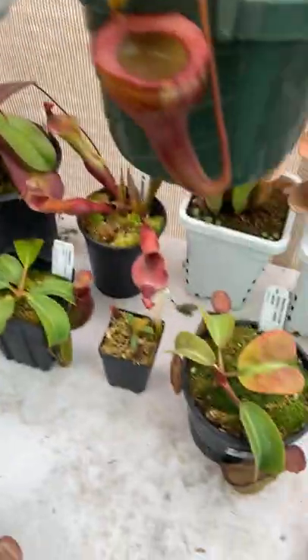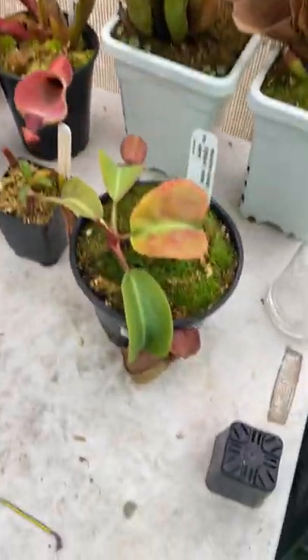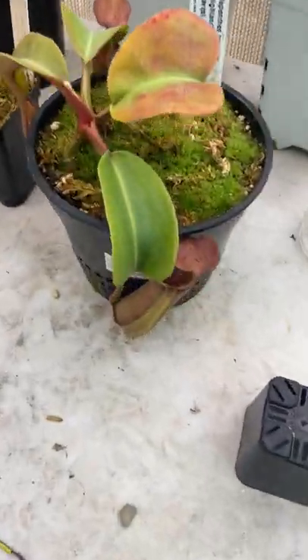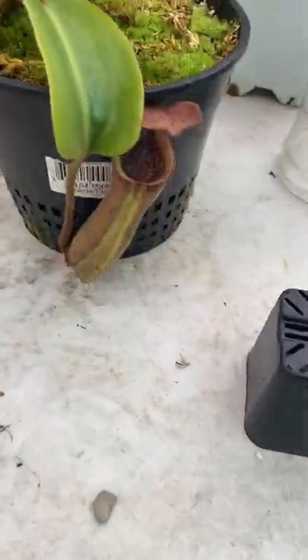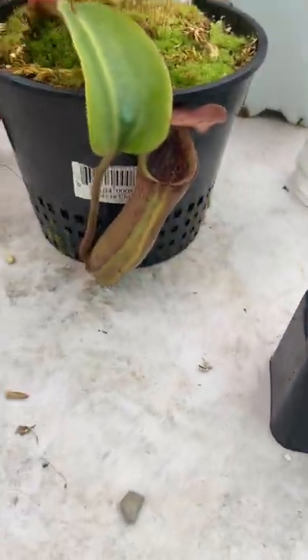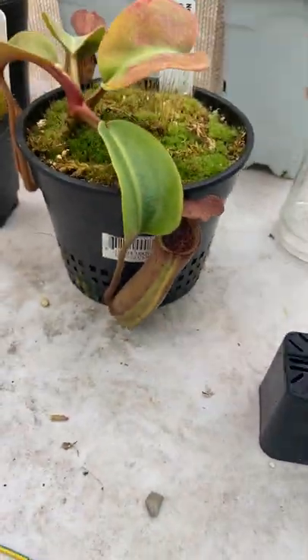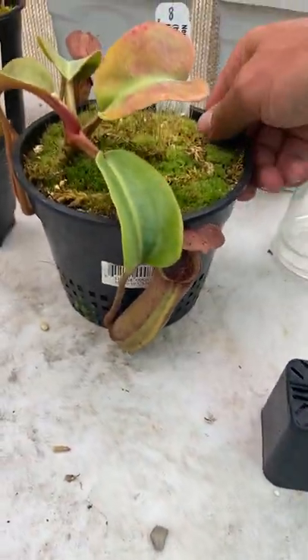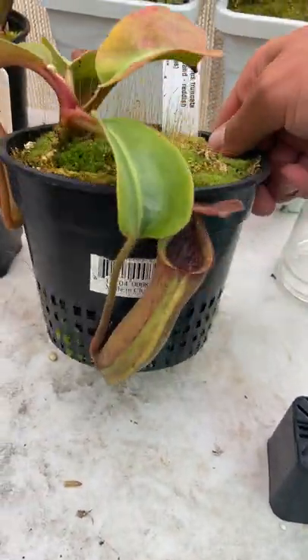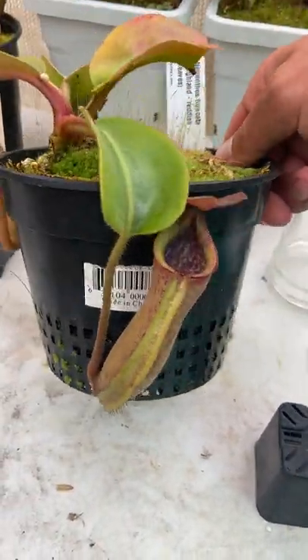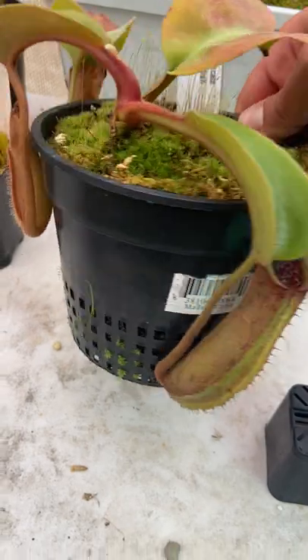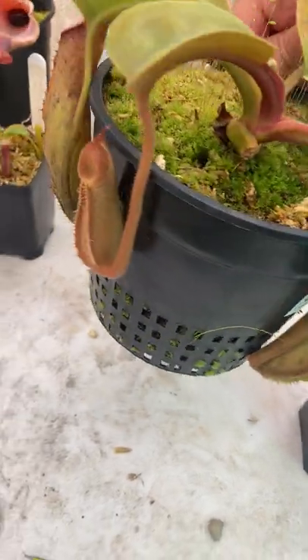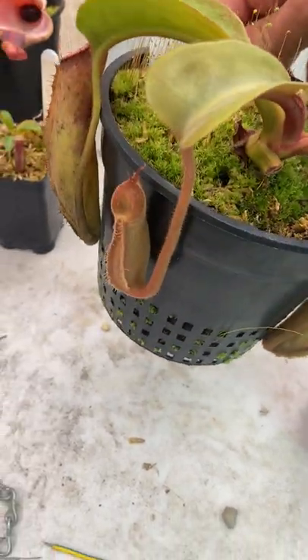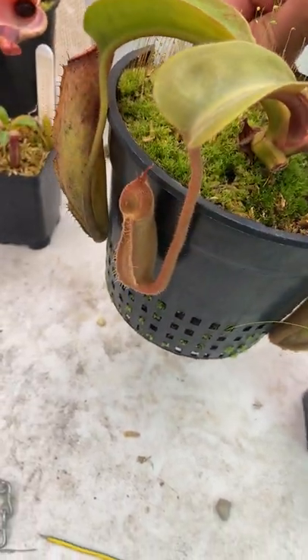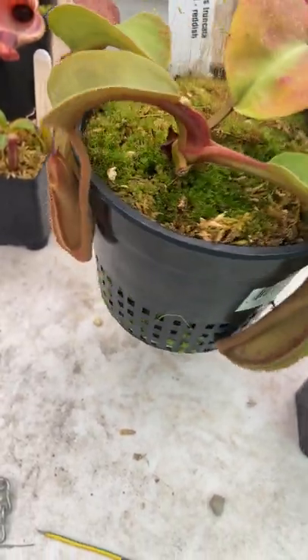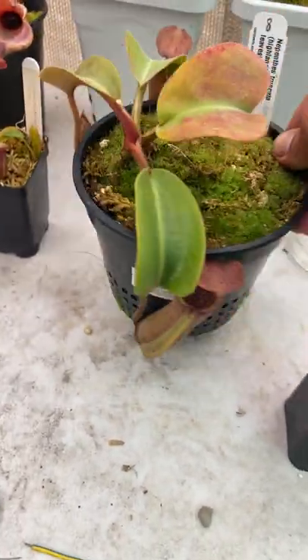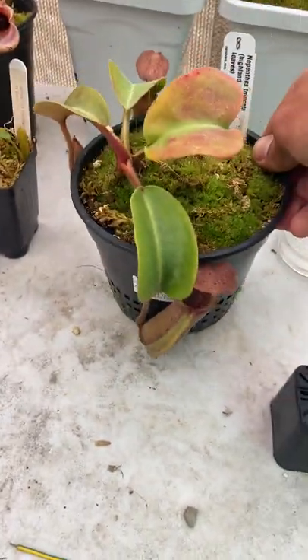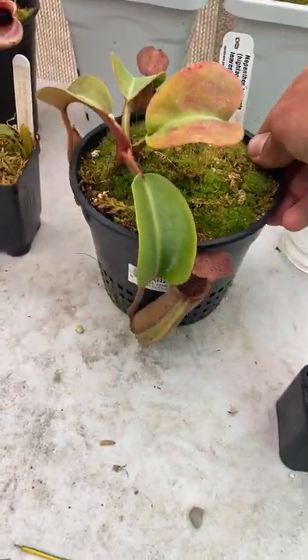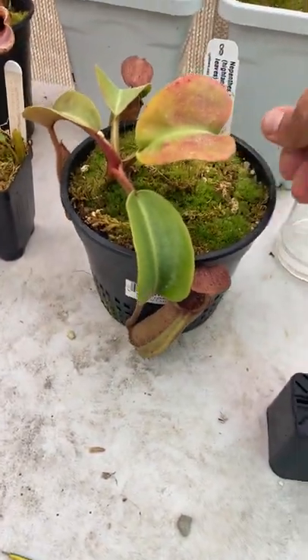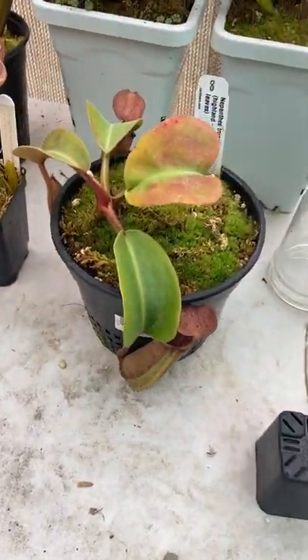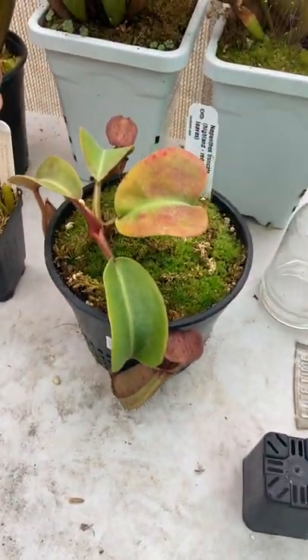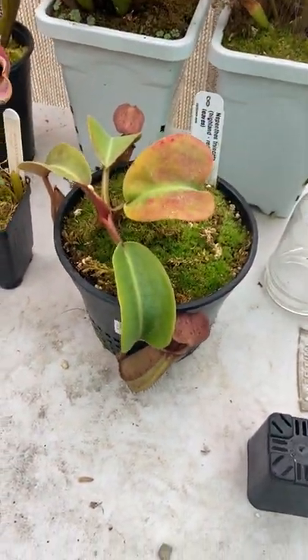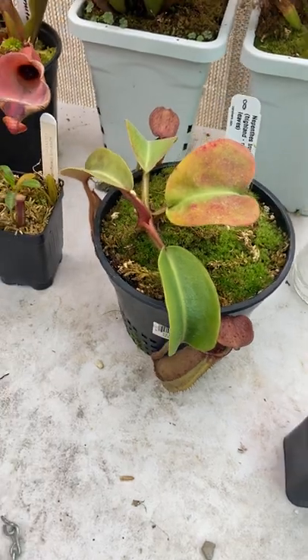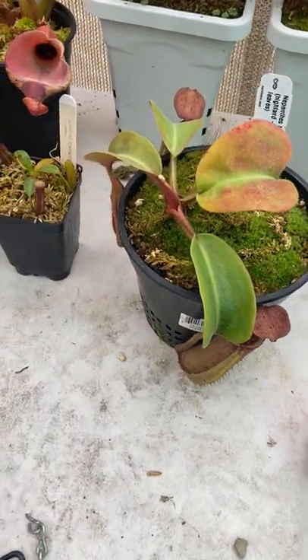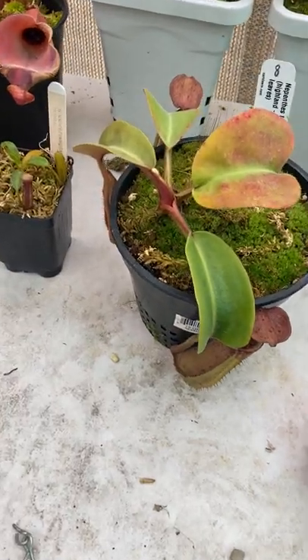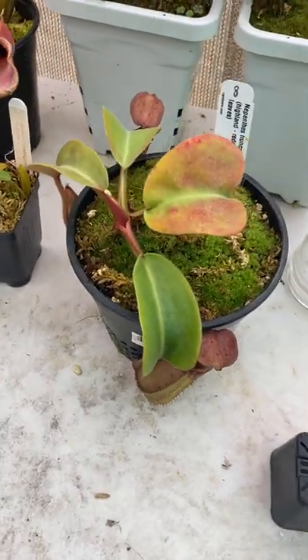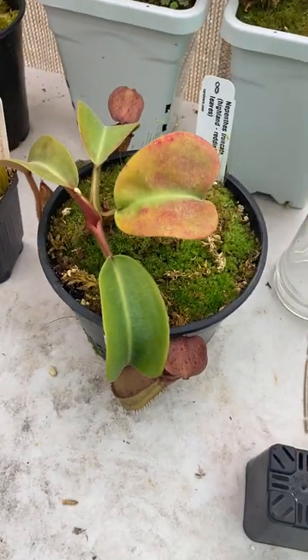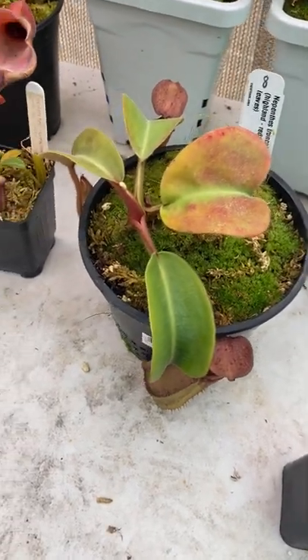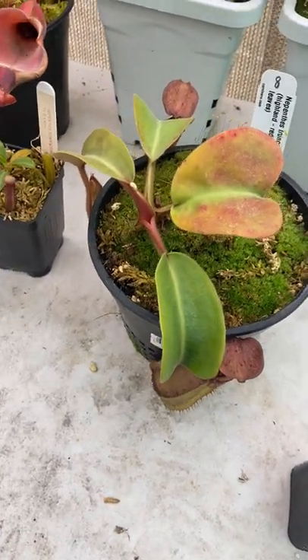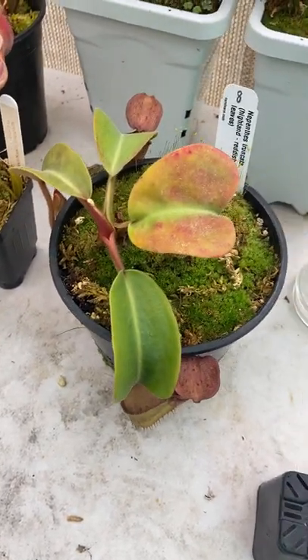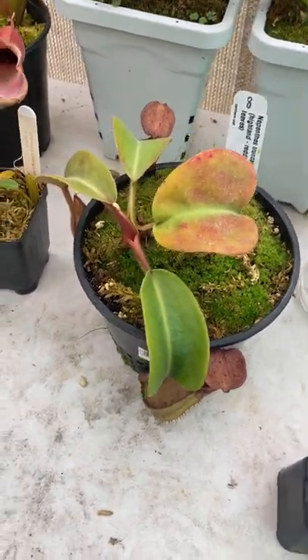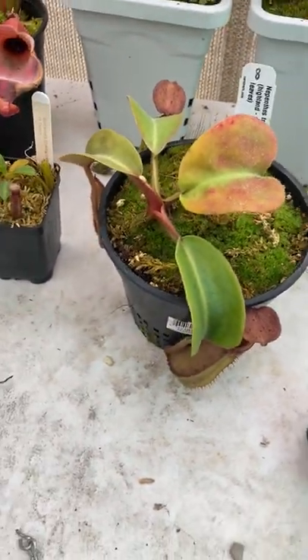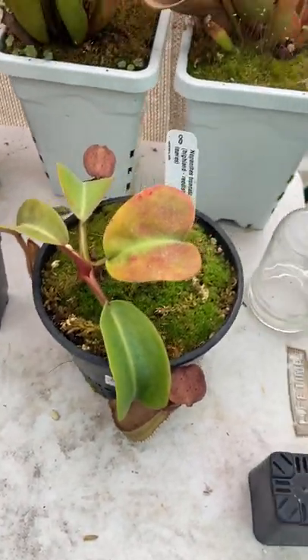Here's Truncata Highland Reddish Leaves. Newest pitcher right here, forming a new one. Pretty slow growing plant — puts out leaves at a slow rate and really hasn't made any leaf jumps yet, but hopefully sooner rather than later it'll do that.